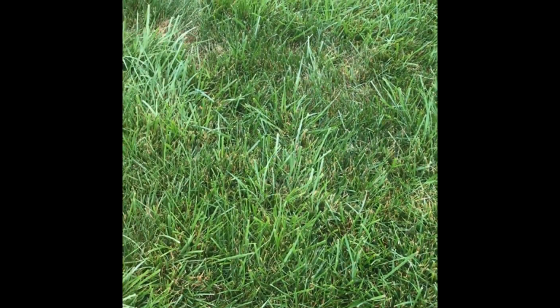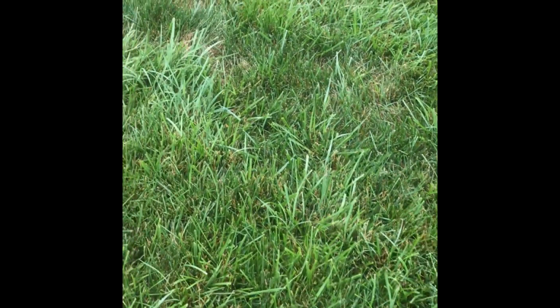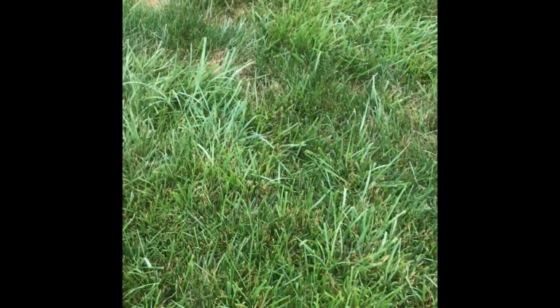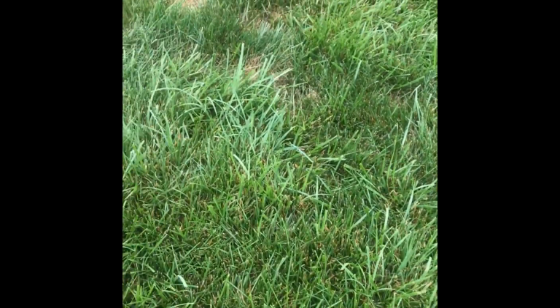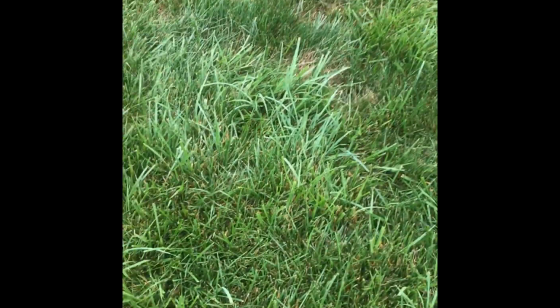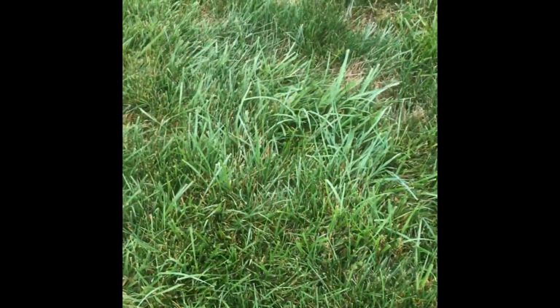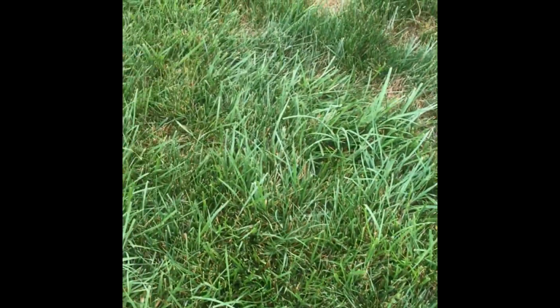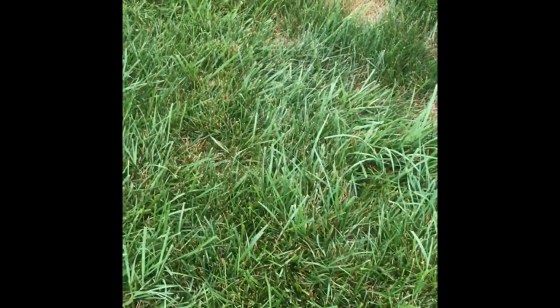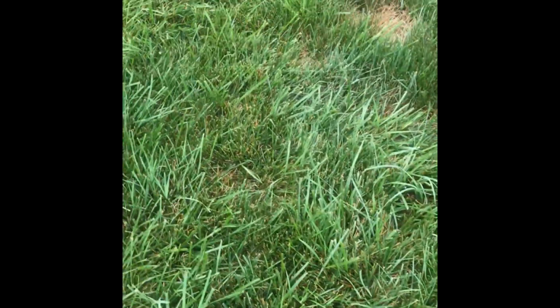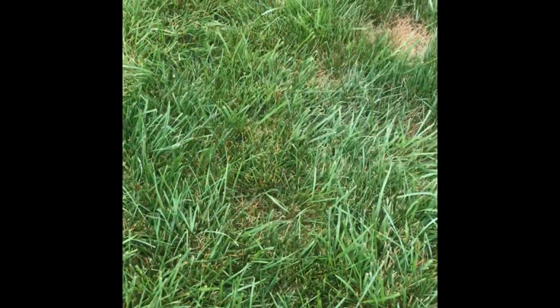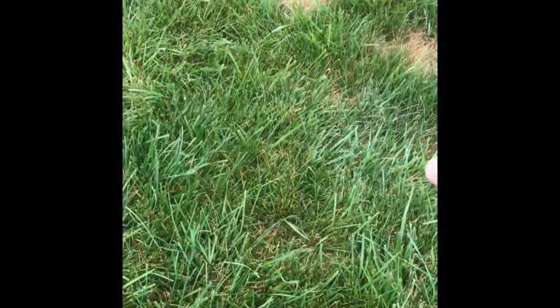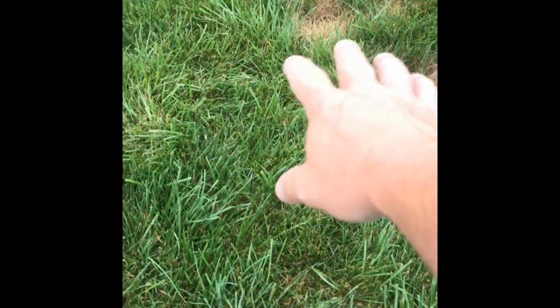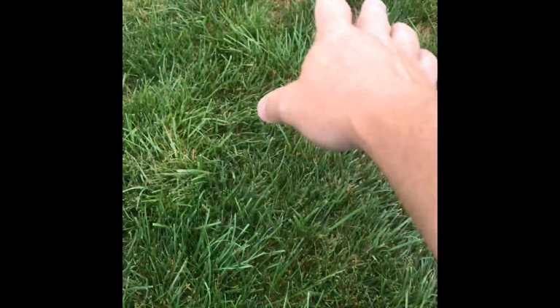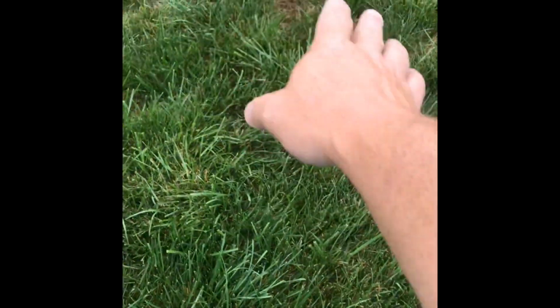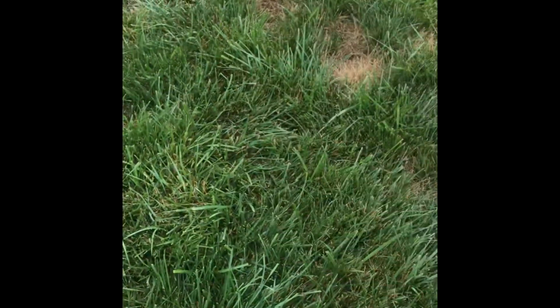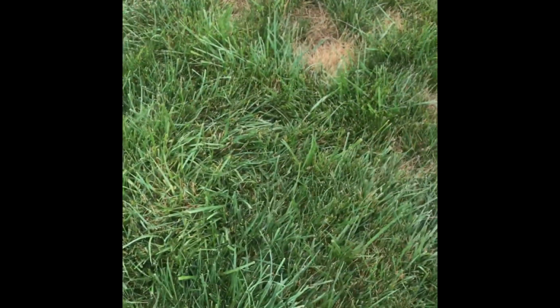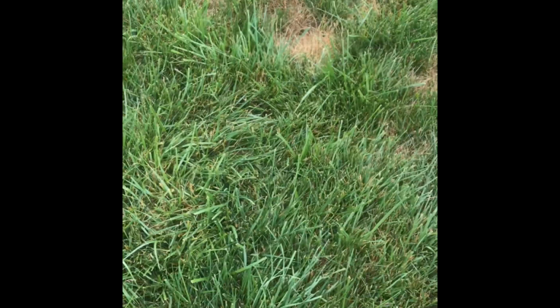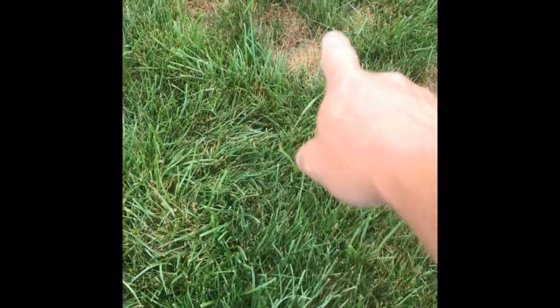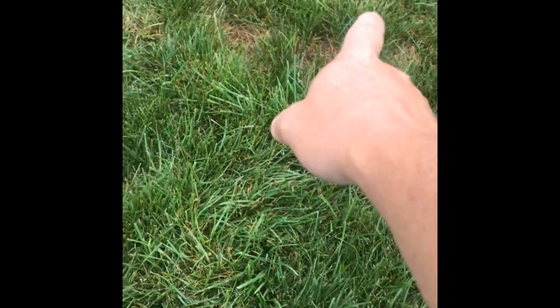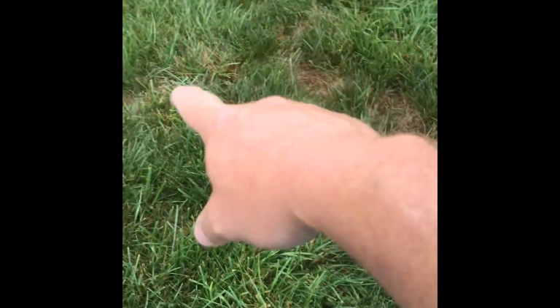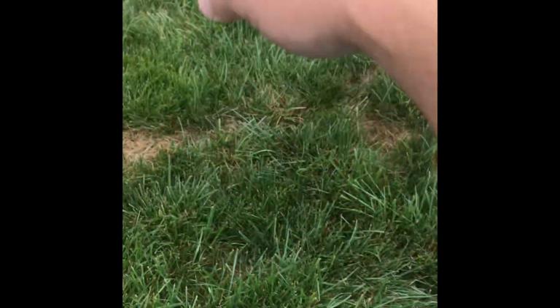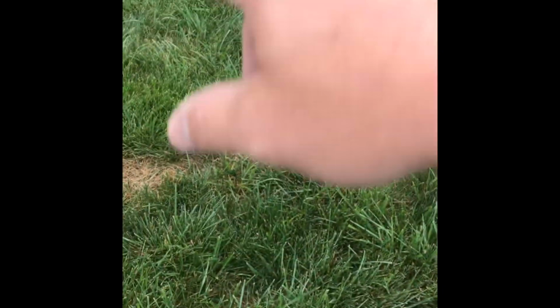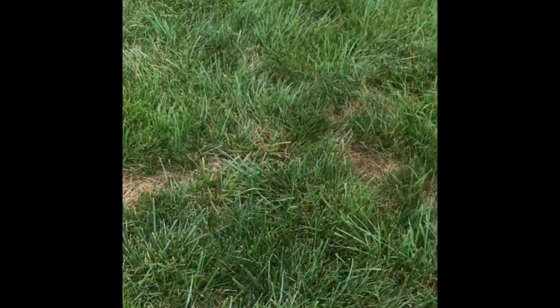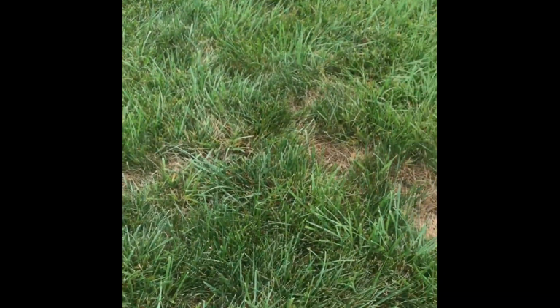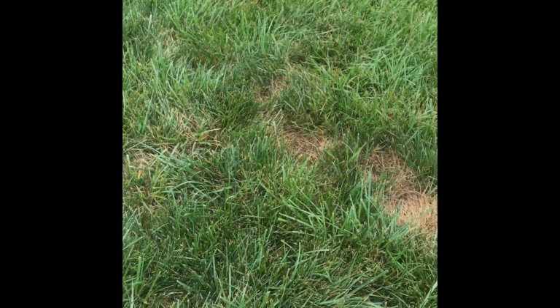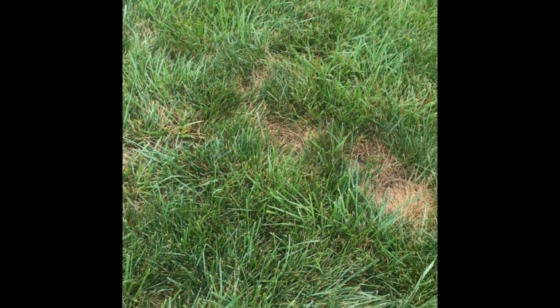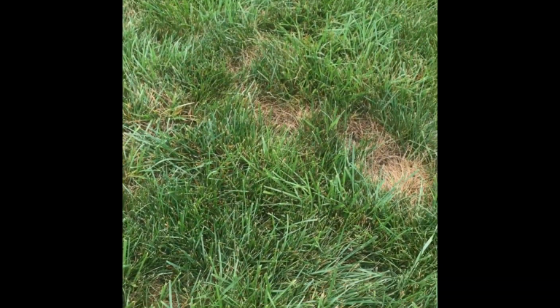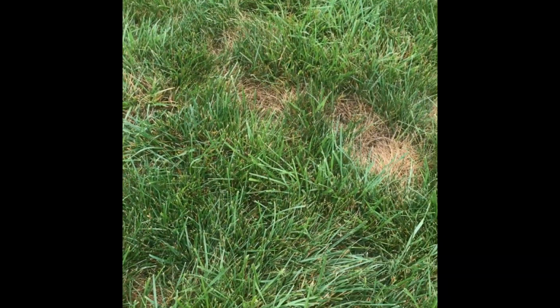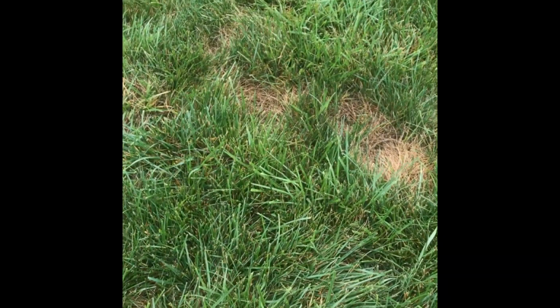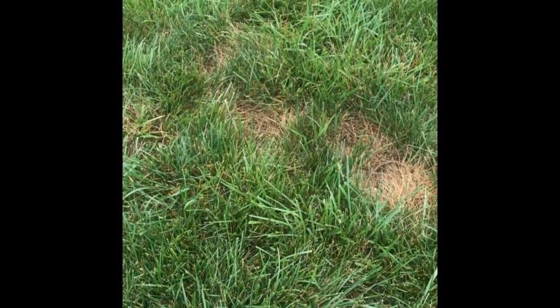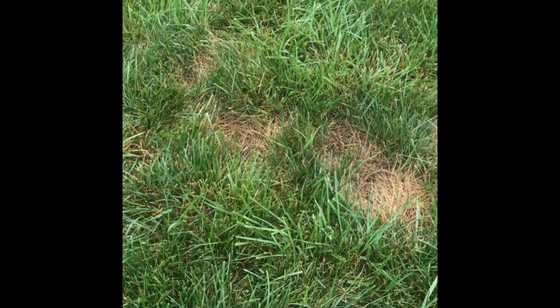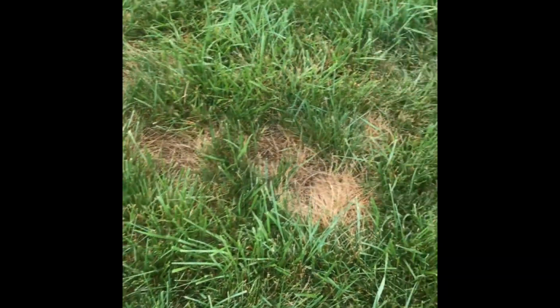Morning everyone. So I let my fungicide go a little too late — you can see I got dollar spots showing up again. It's going to be a persistent year, I can see that.